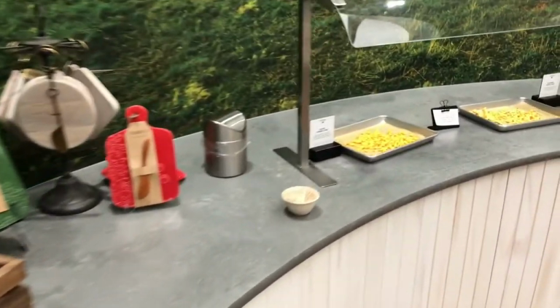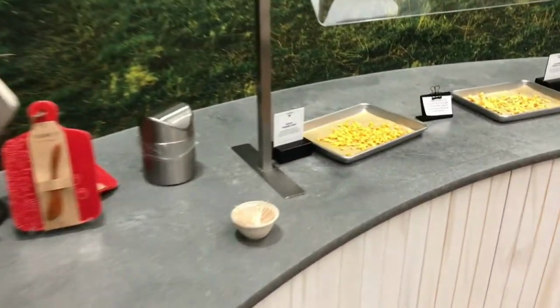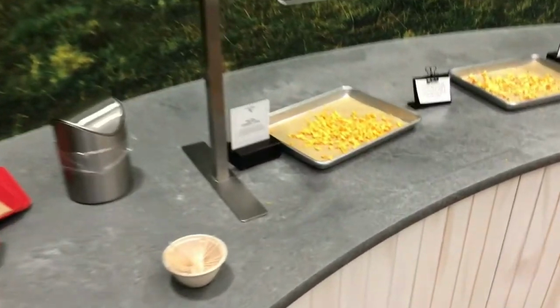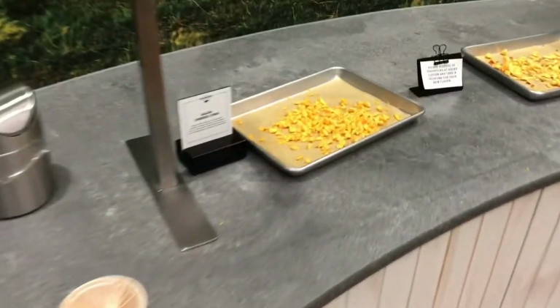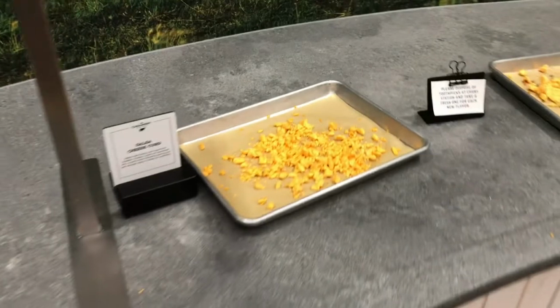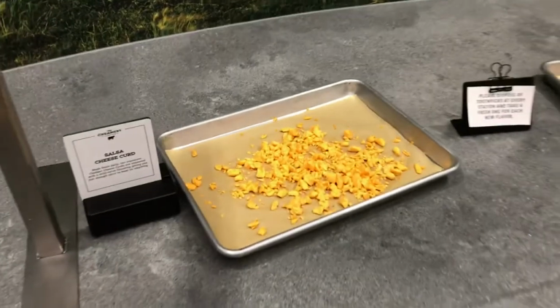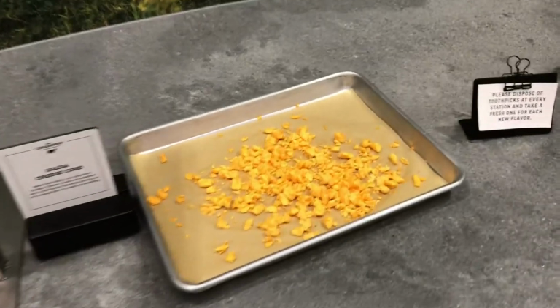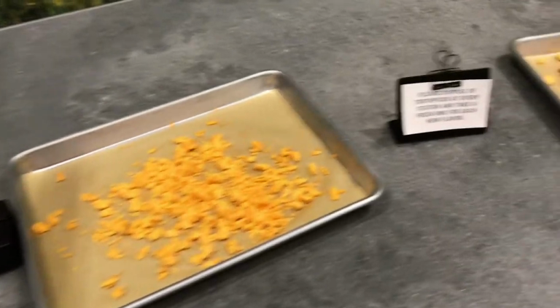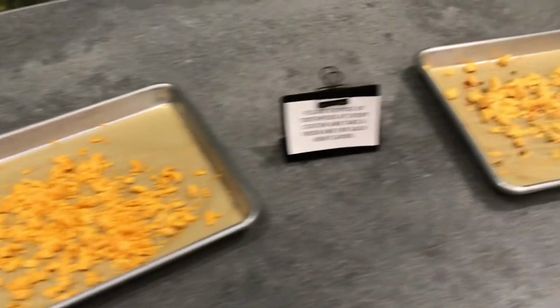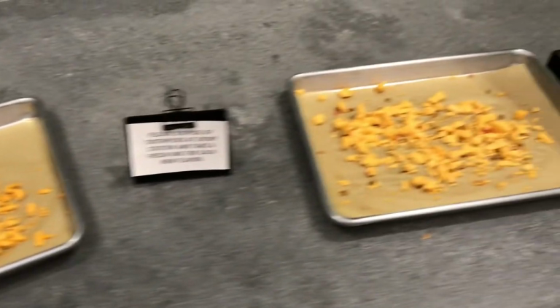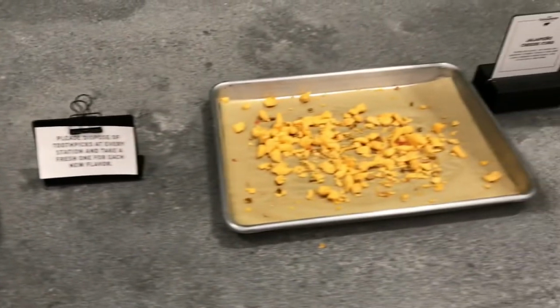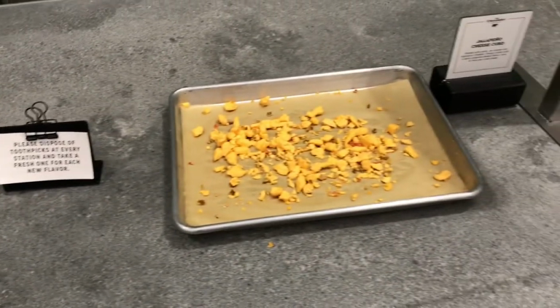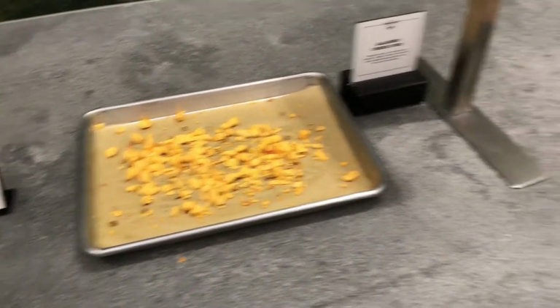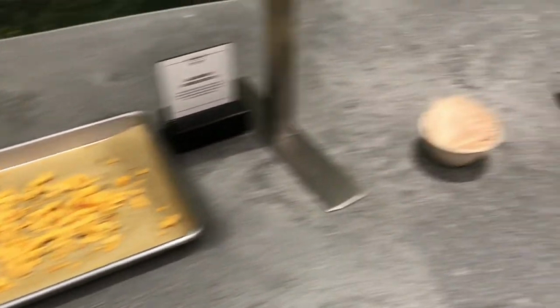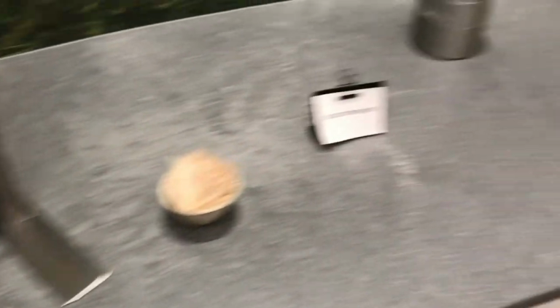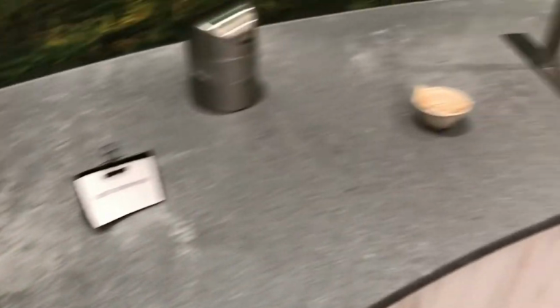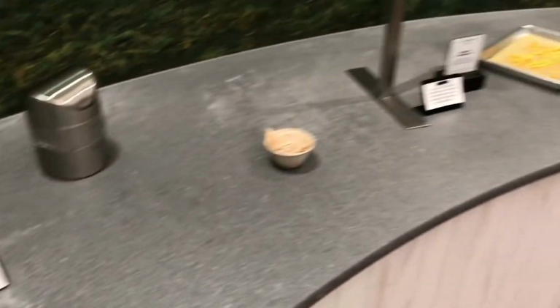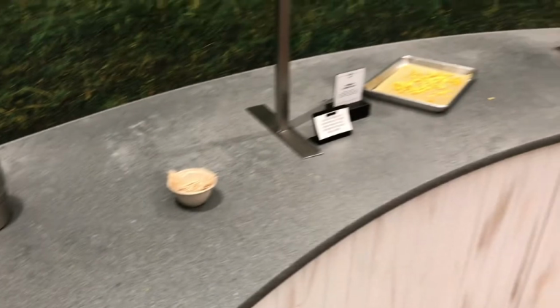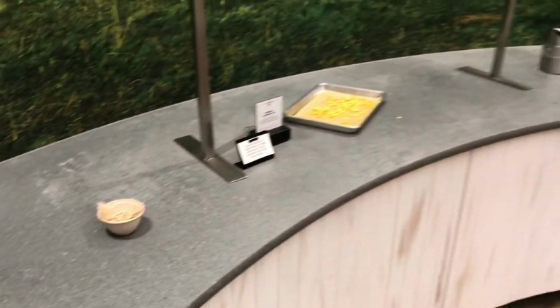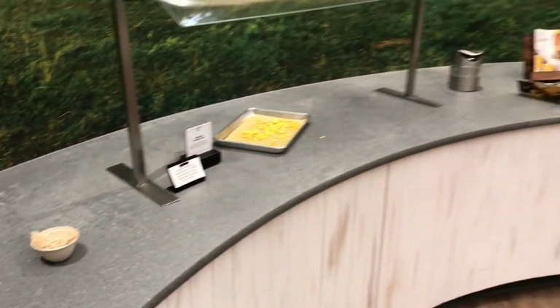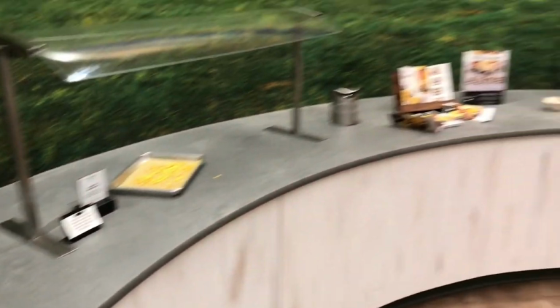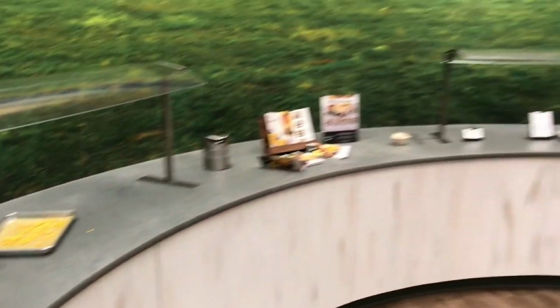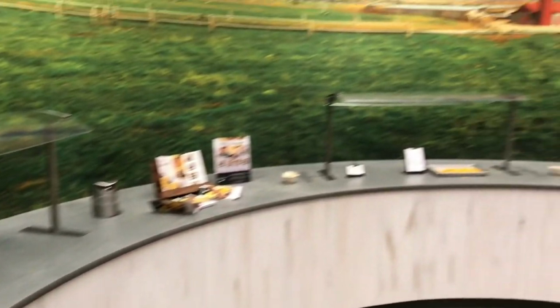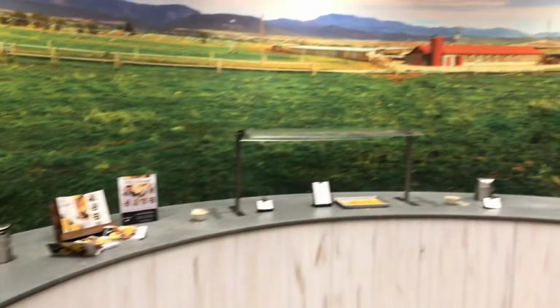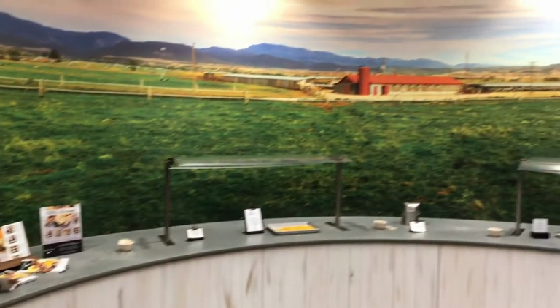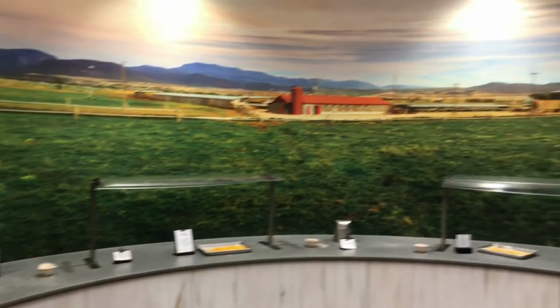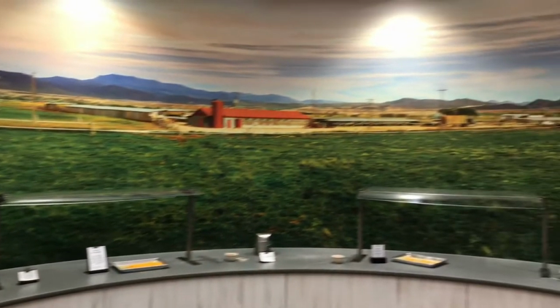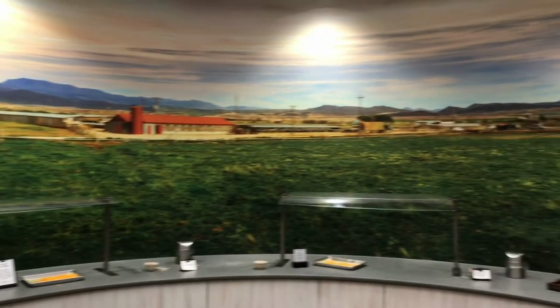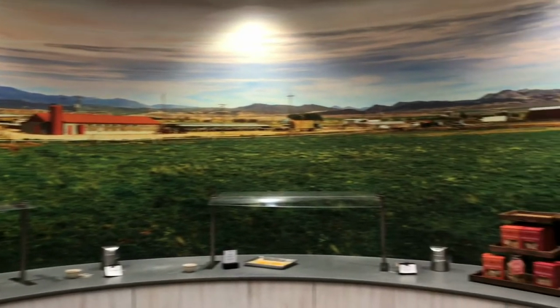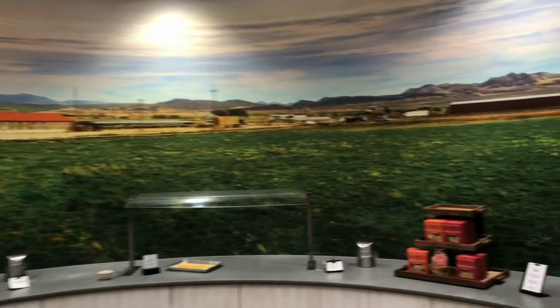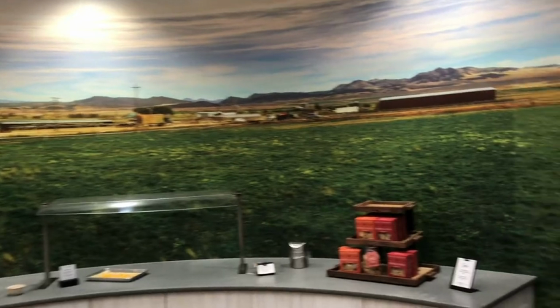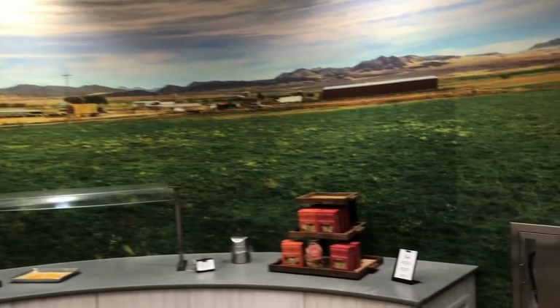This is the cheese tasting area — you can grab a toothpick and taste all kinds of different cheeses that are made right there in-house. Check it out, pretty nice.